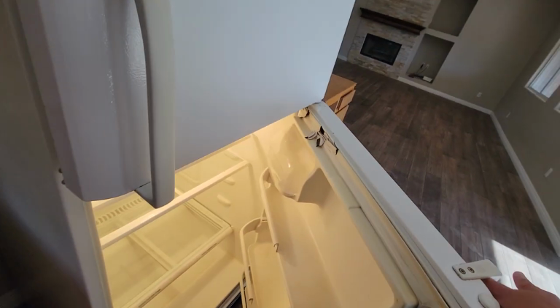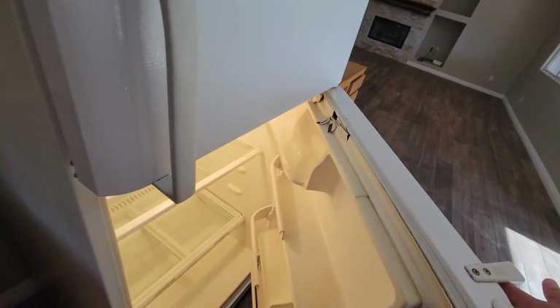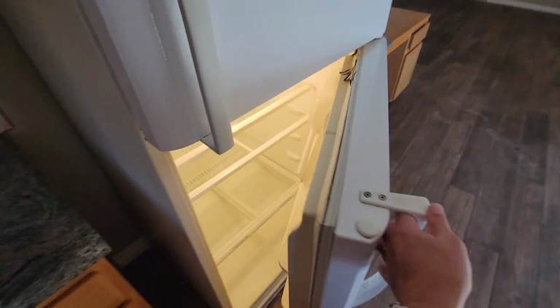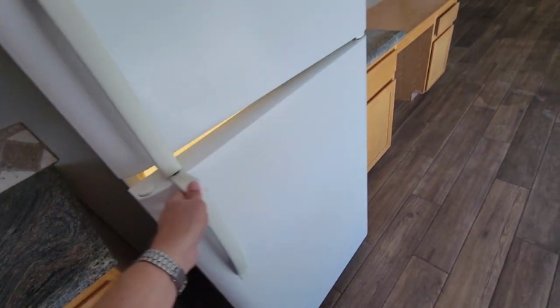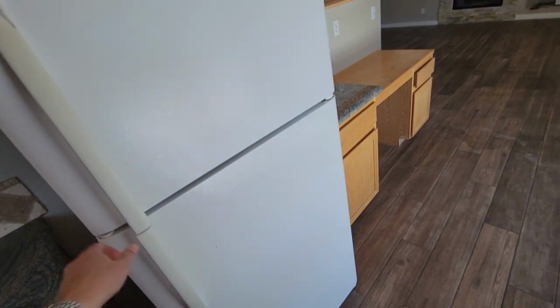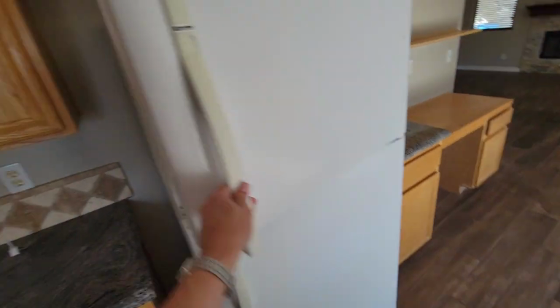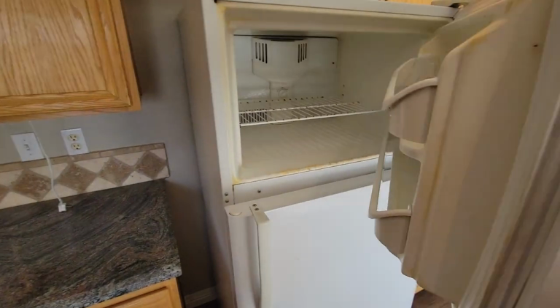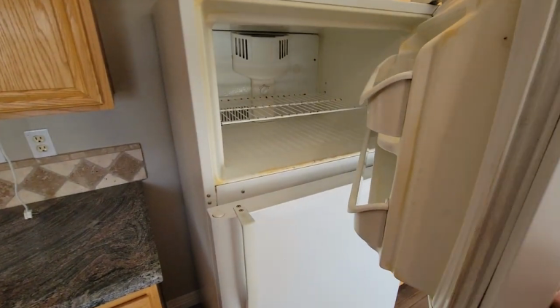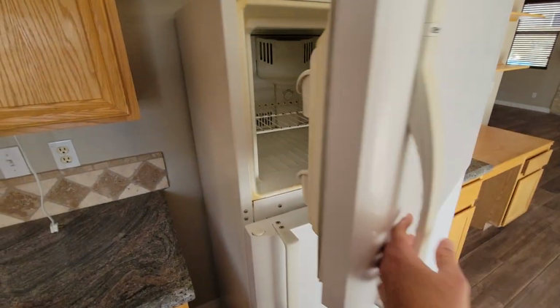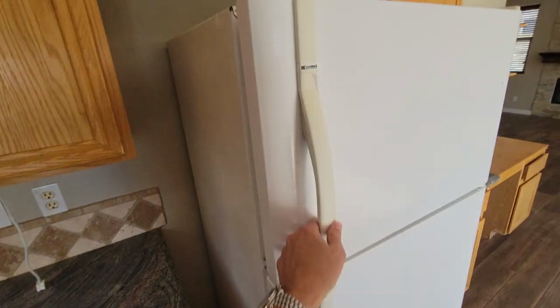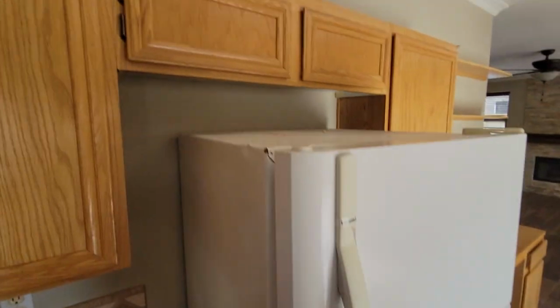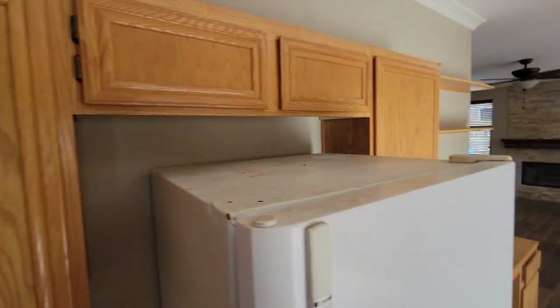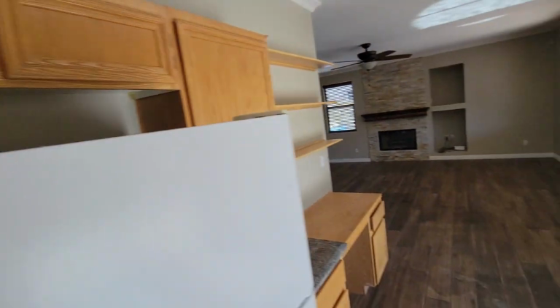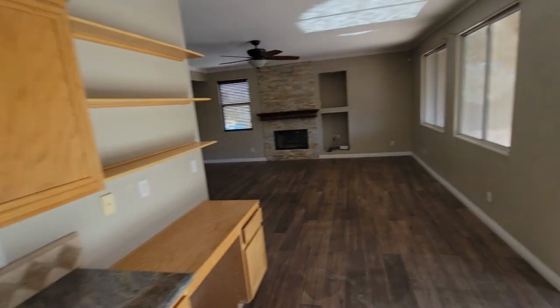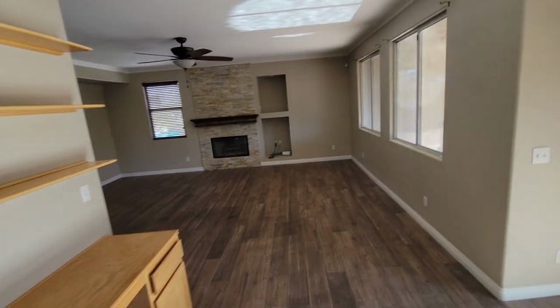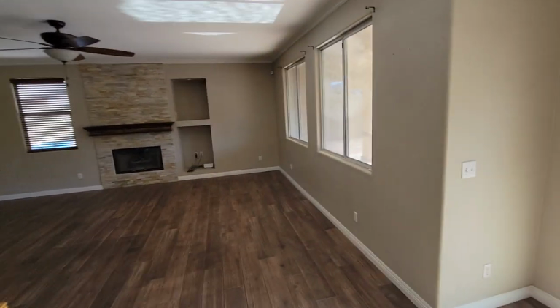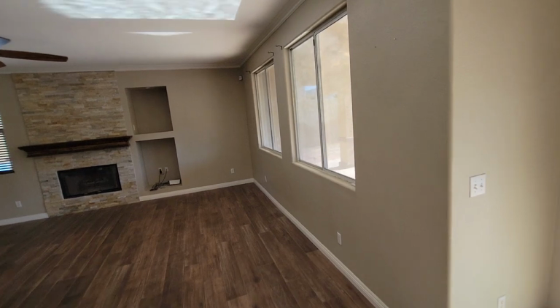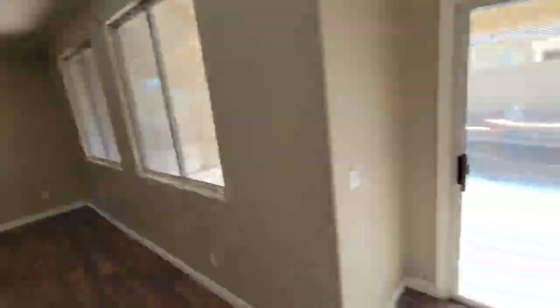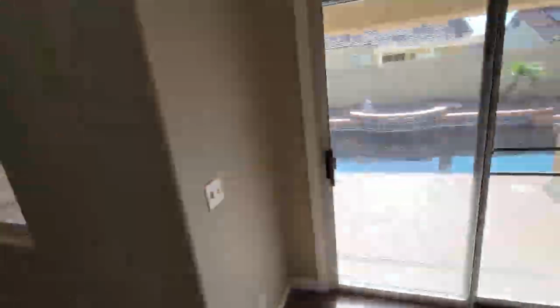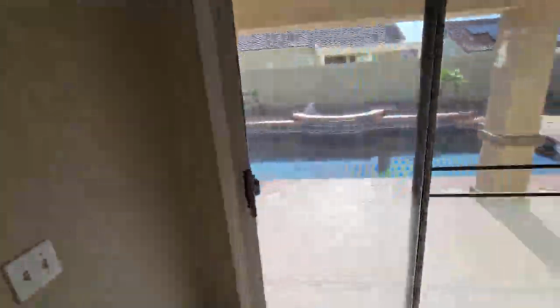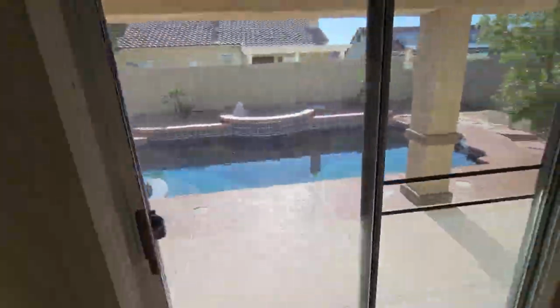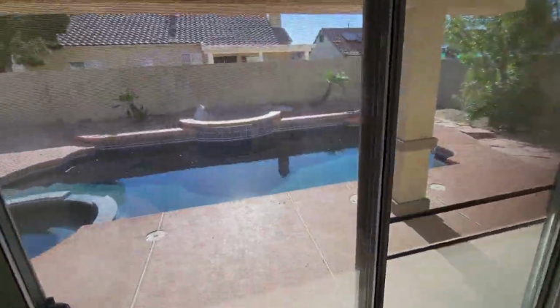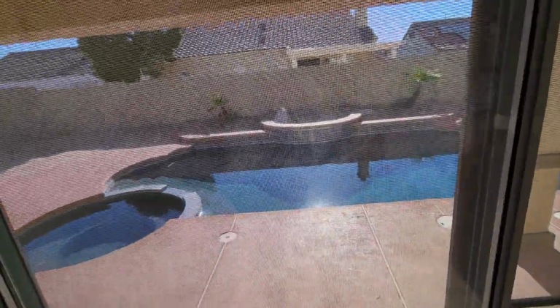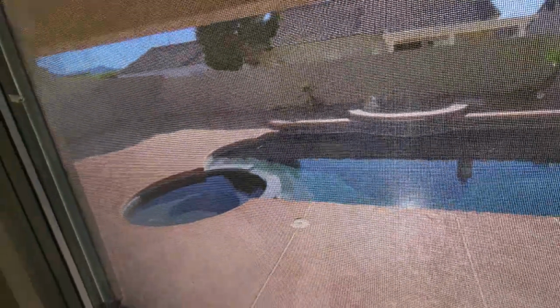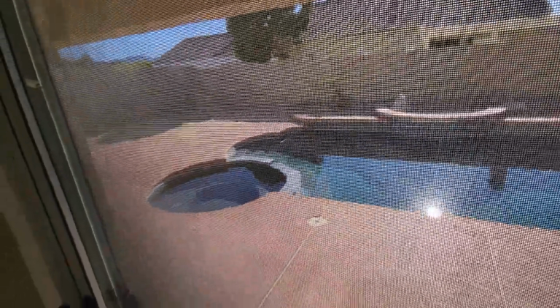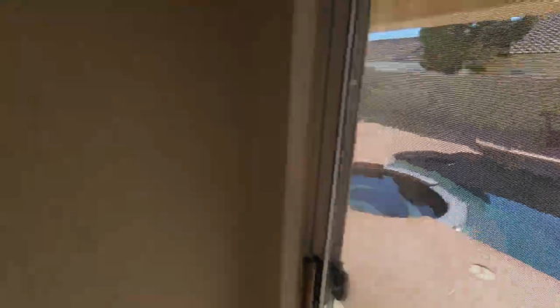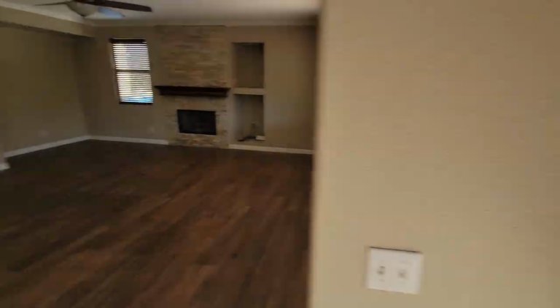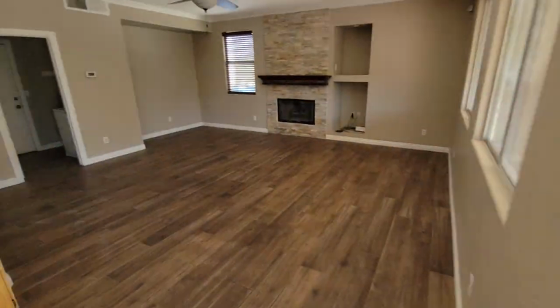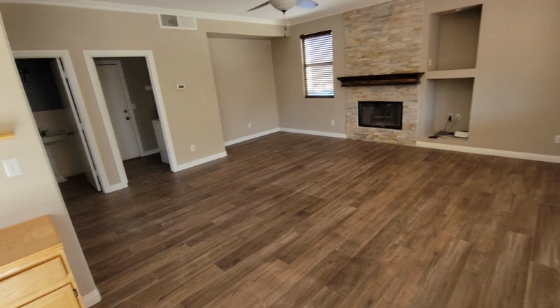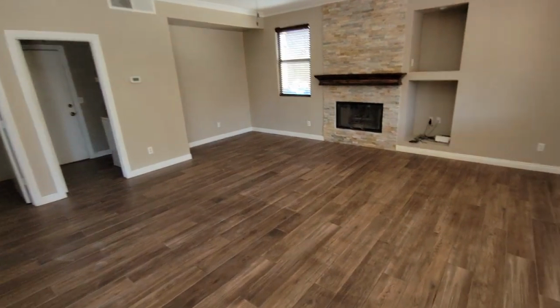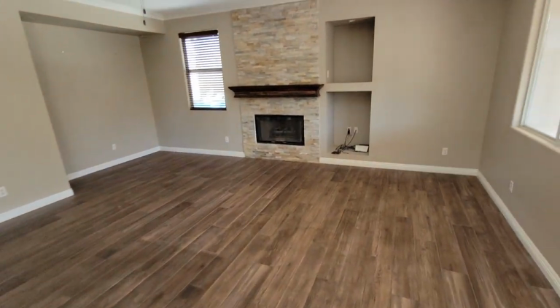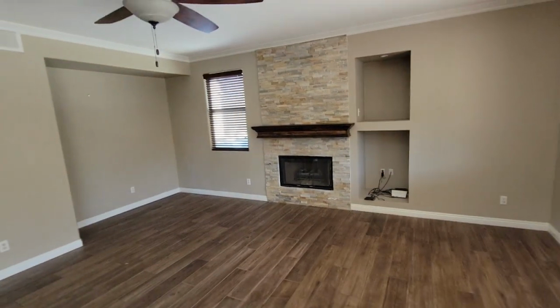The fridge isn't in great condition — it's kind of a smaller fridge with a lot of mileage on it. Overall the house feels like it's been vacant for a while.